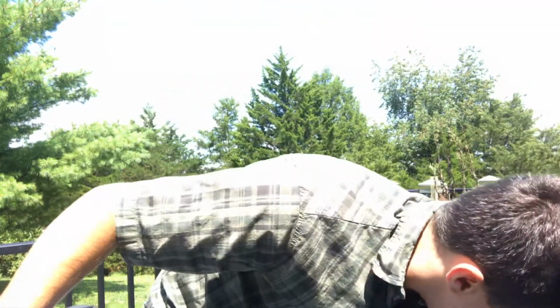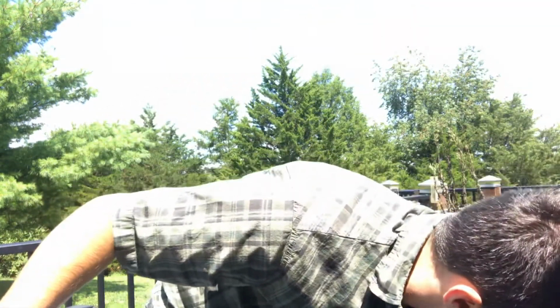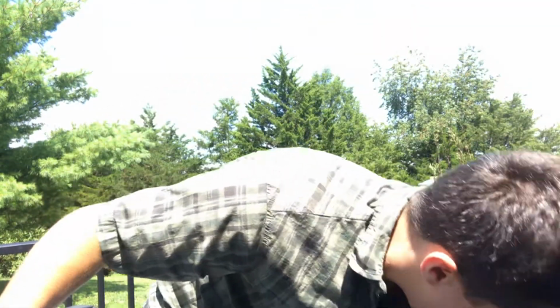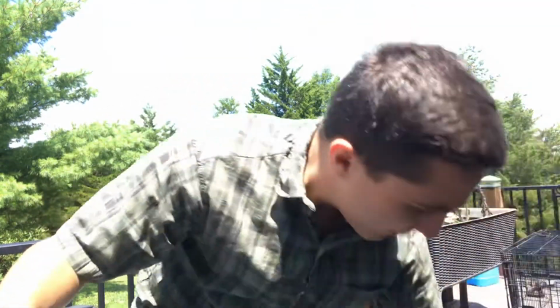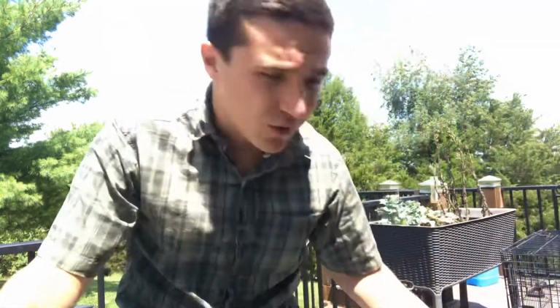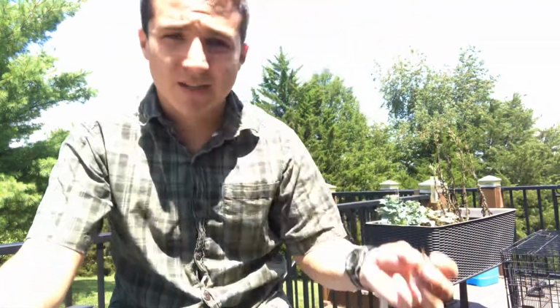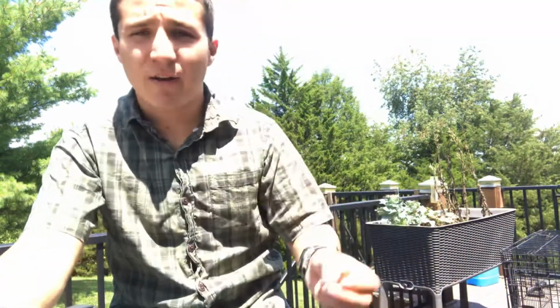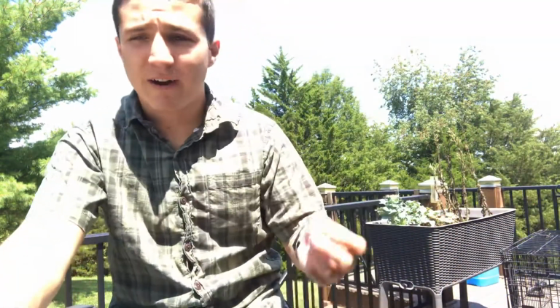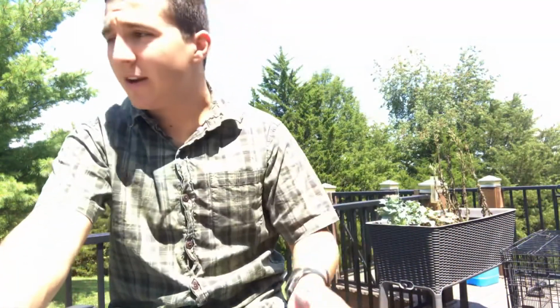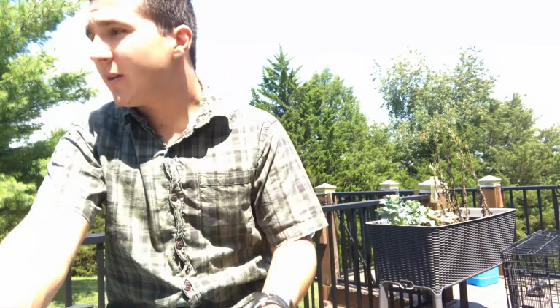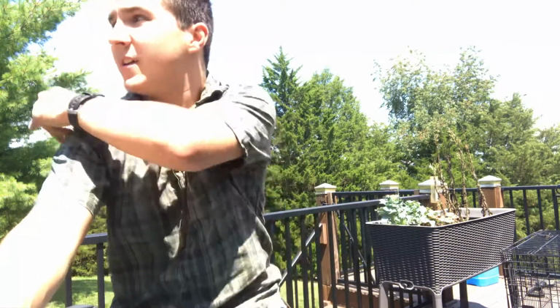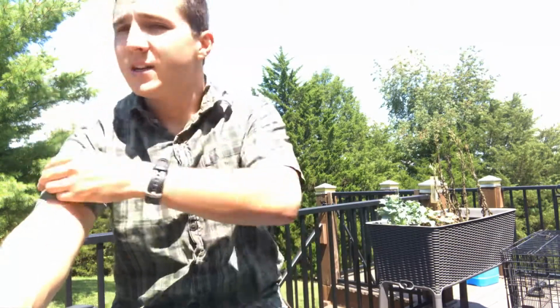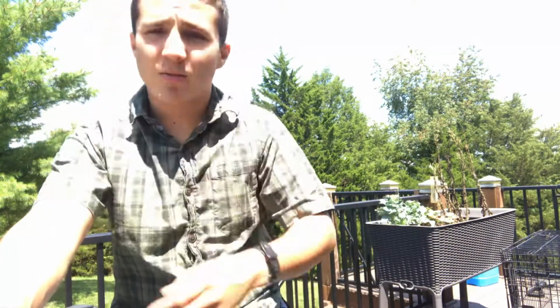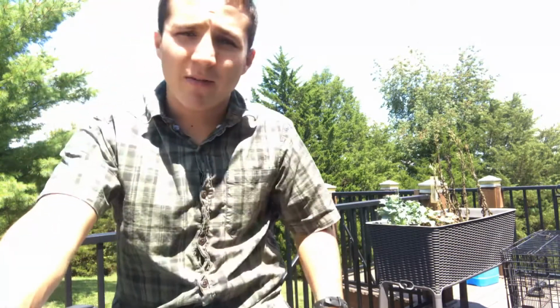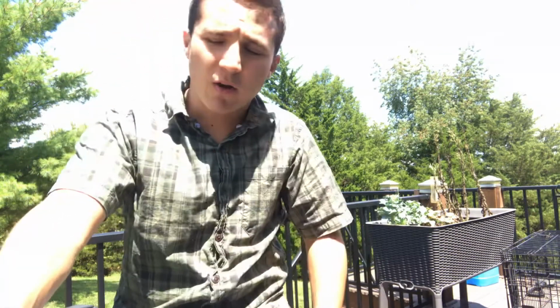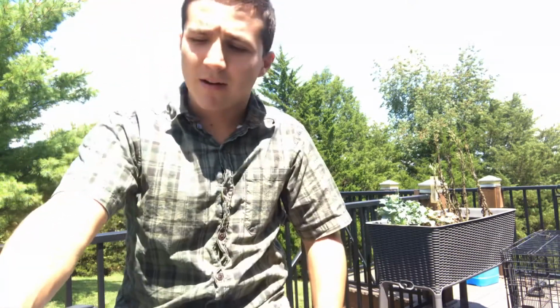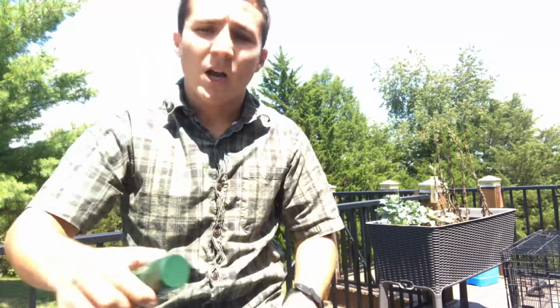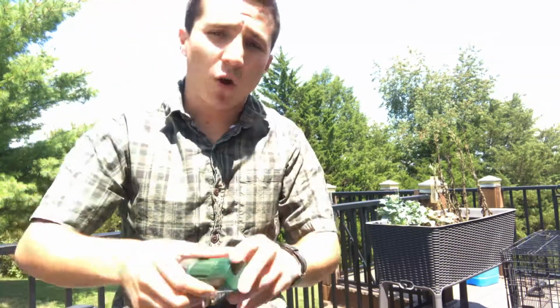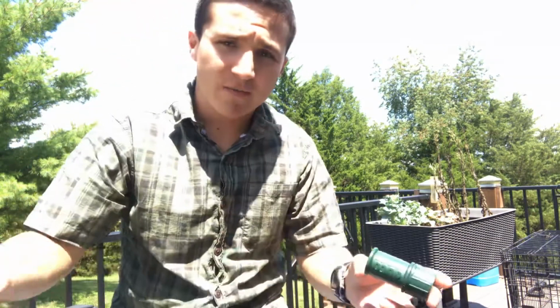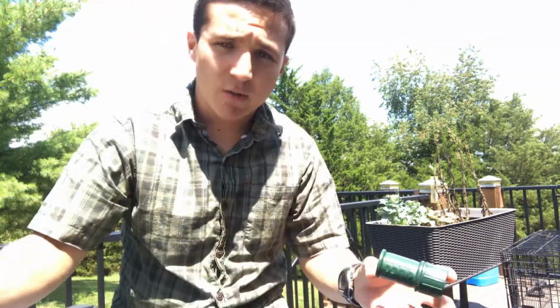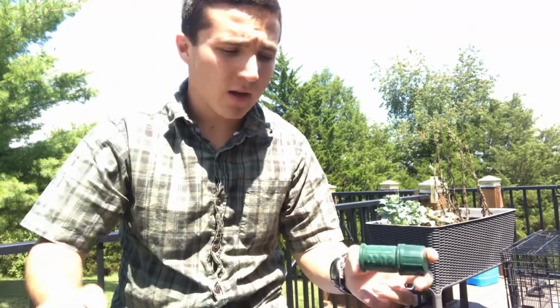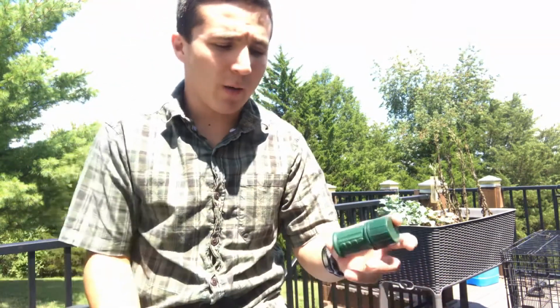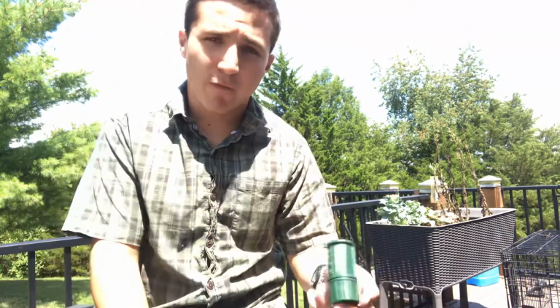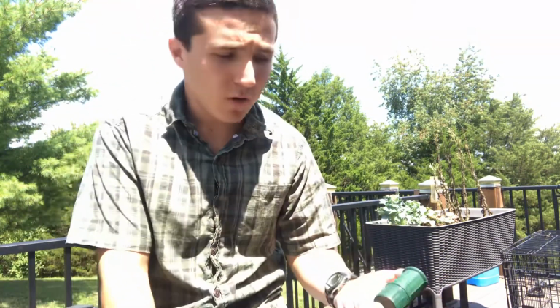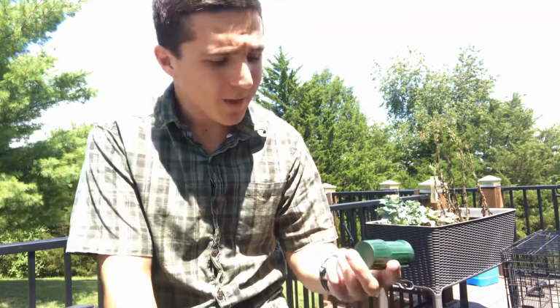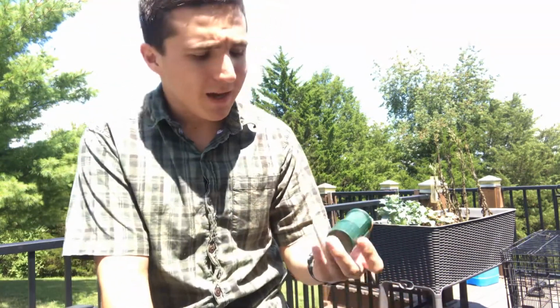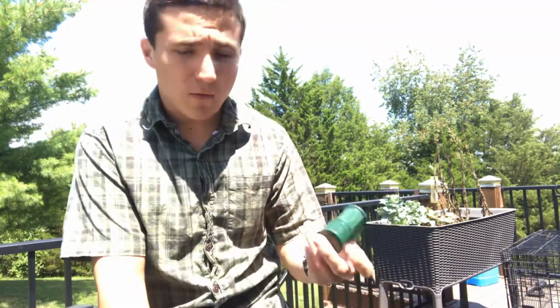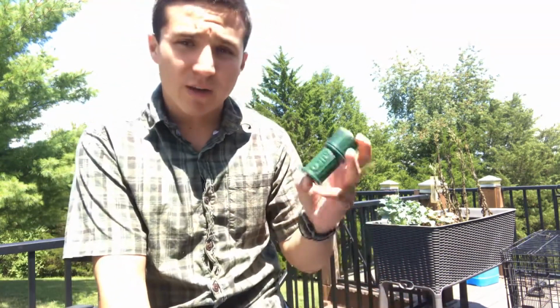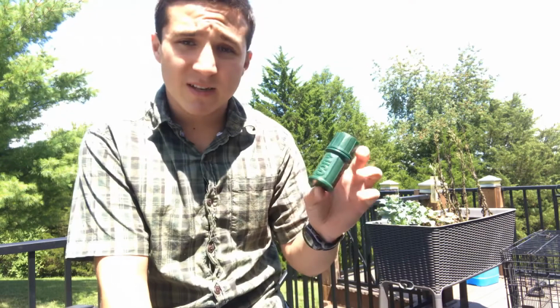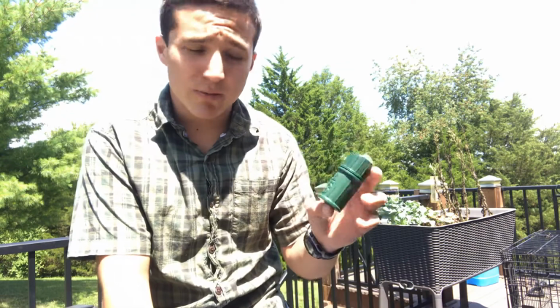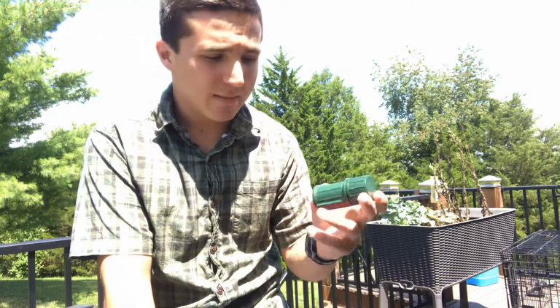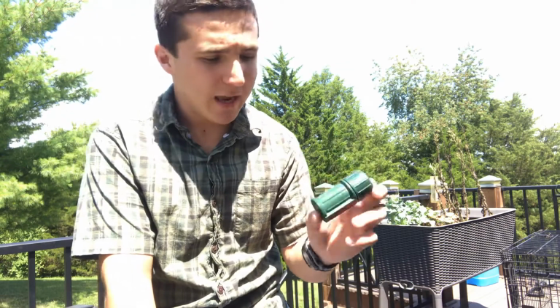Obviously I'm gonna dunk that in the water to make sure it doesn't light on fire again — I'm probably just gonna throw it out in the yard. I hope this video is helpful for y'all. I've only used these a couple times camping.